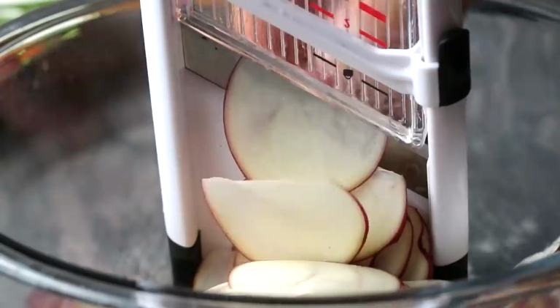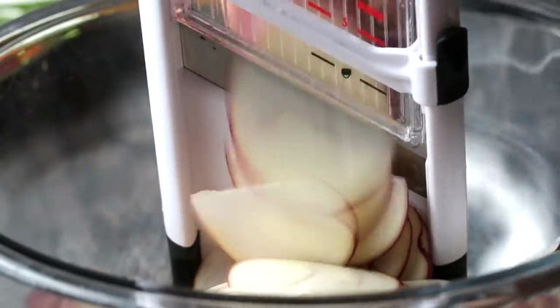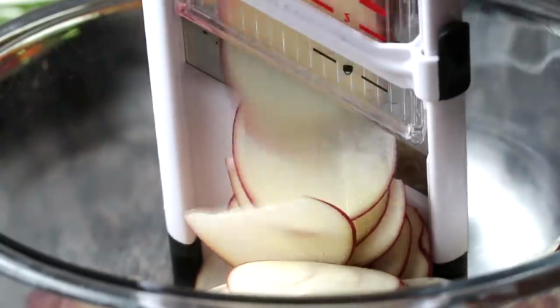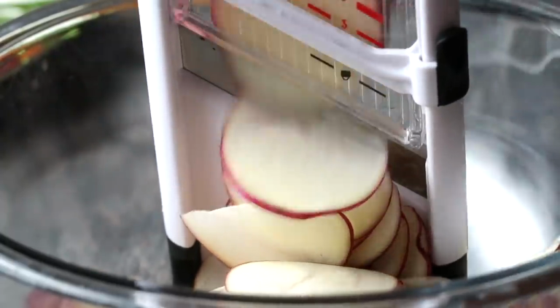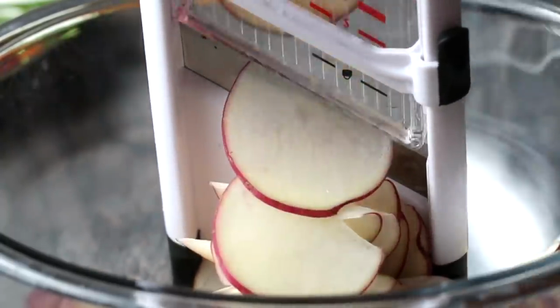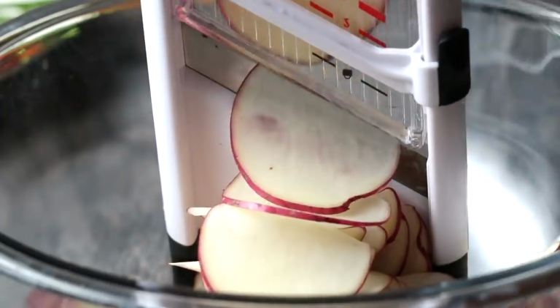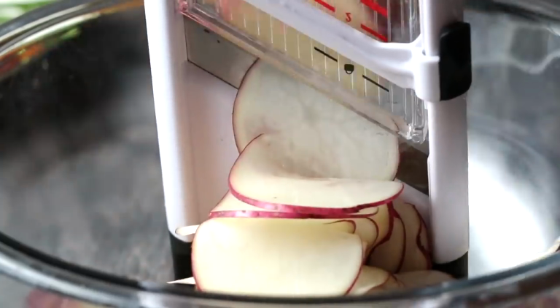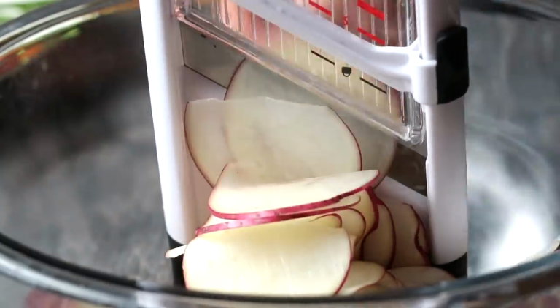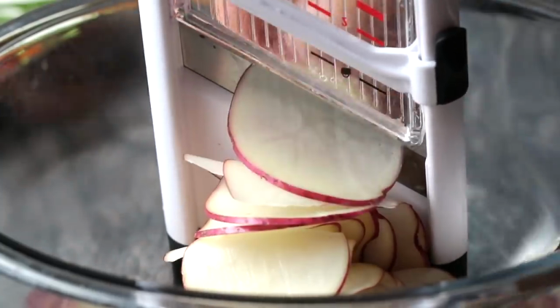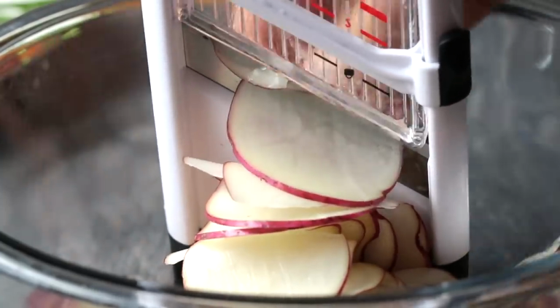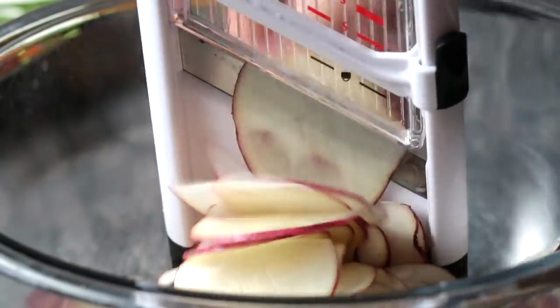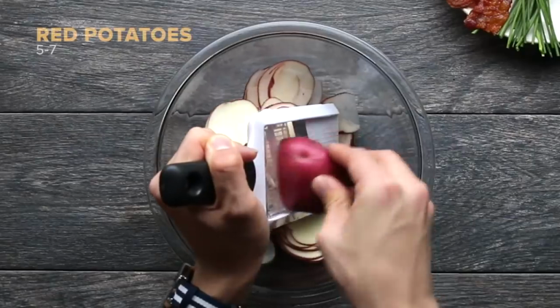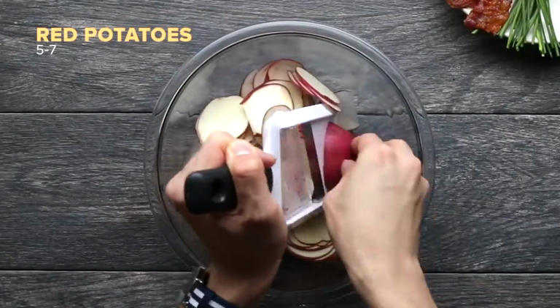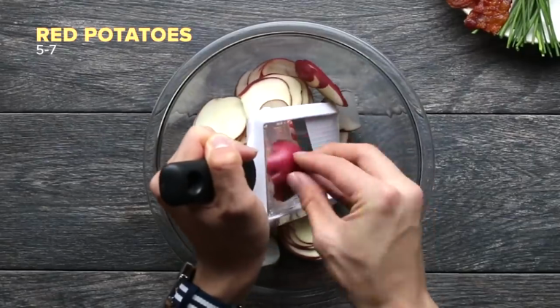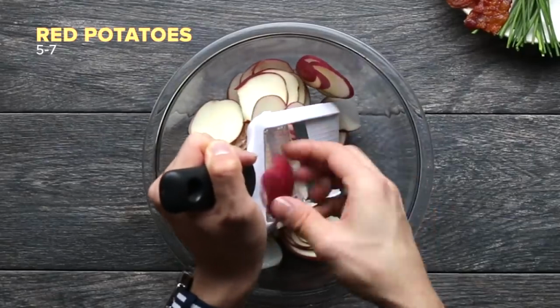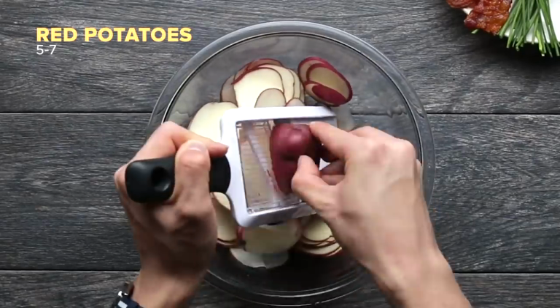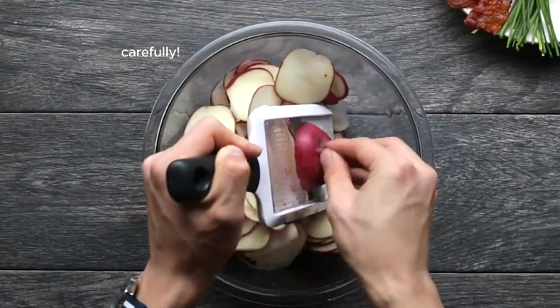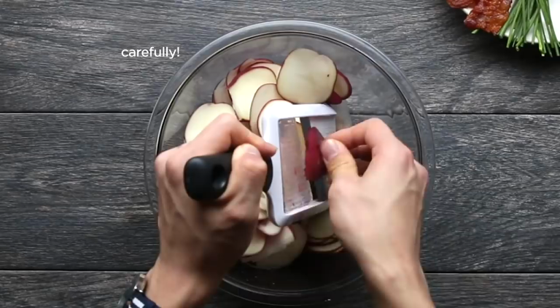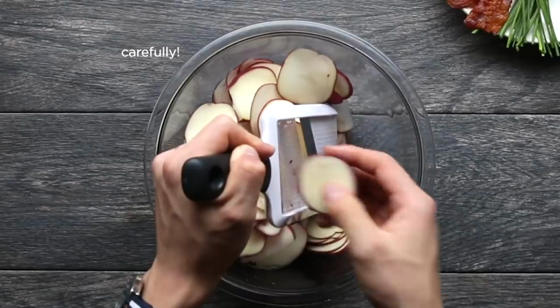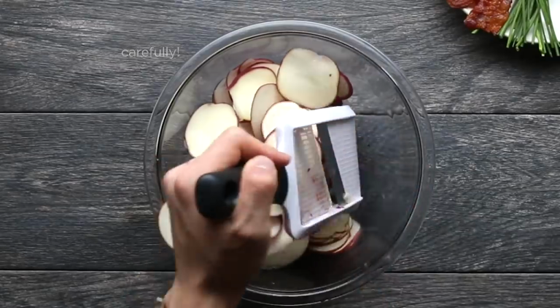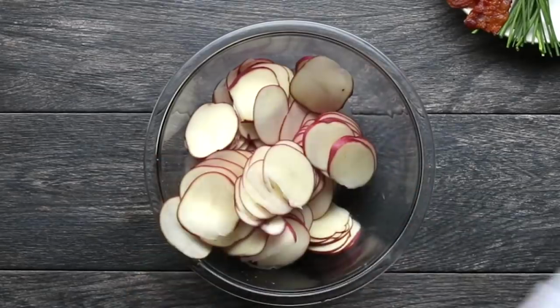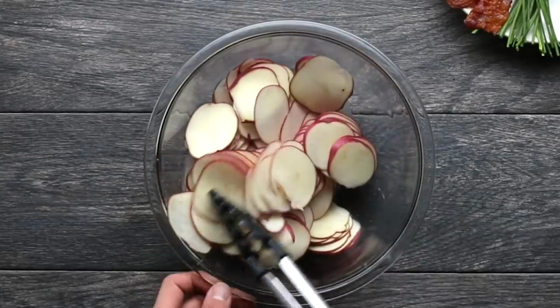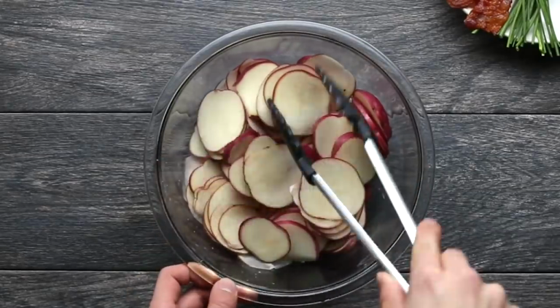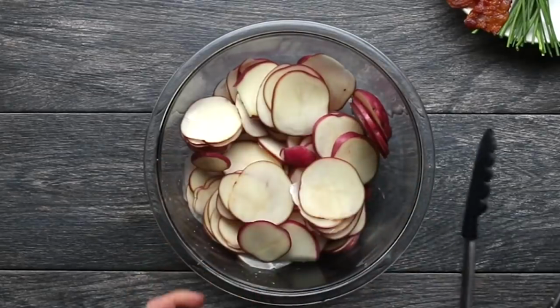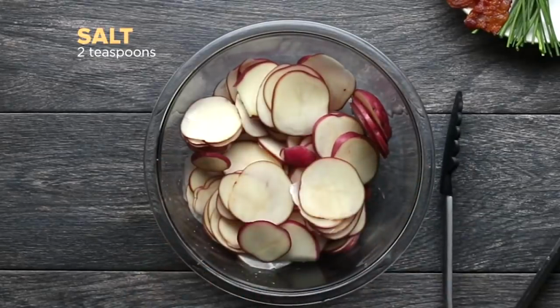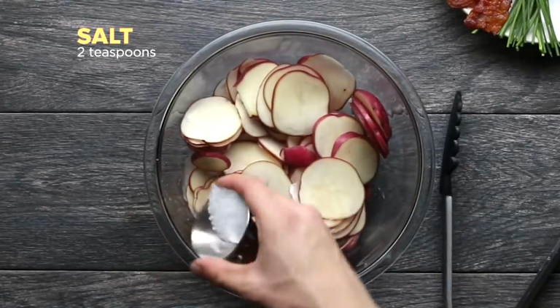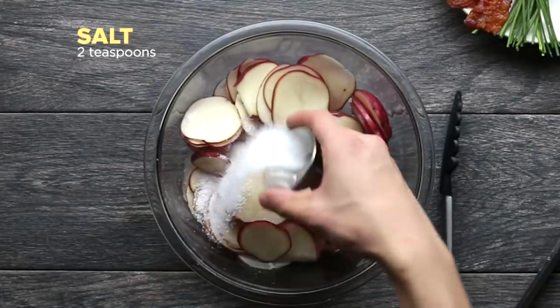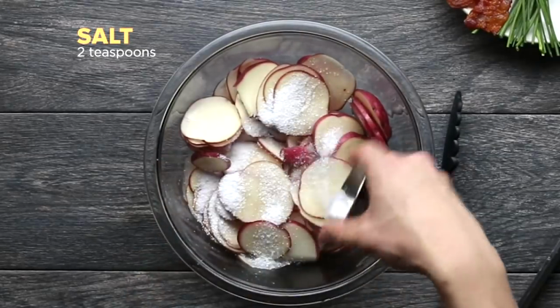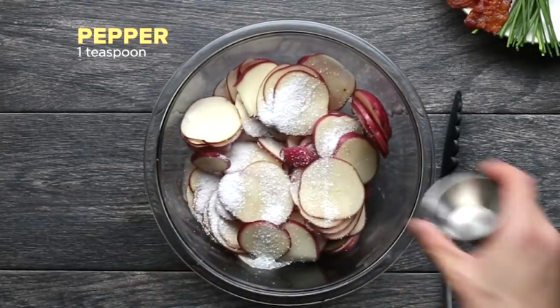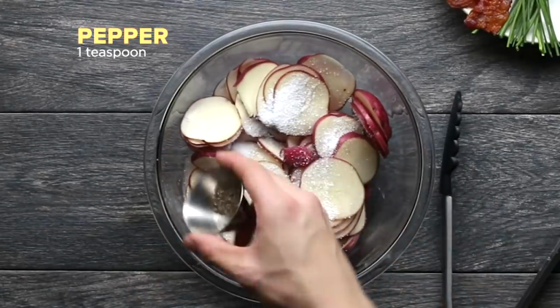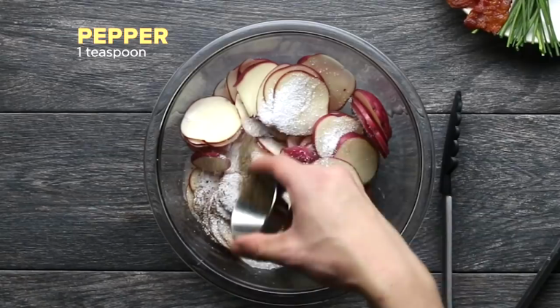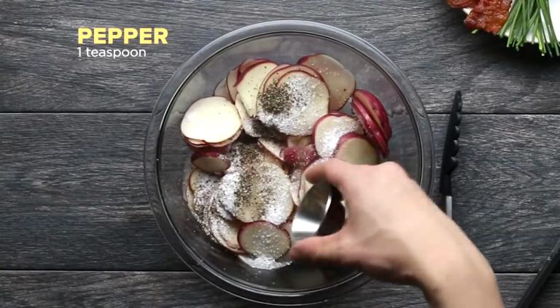The idea of scalloped potatoes is that you slice potatoes very thinly and very uniformly. You have a bechamel sauce, some cream, some pepper — it's really, really delicious.